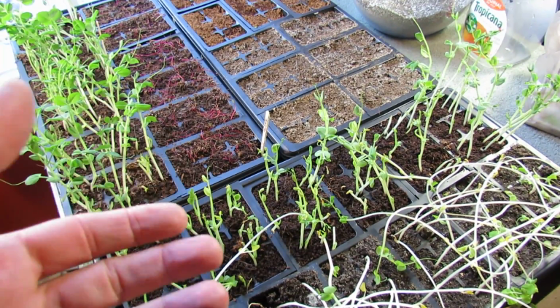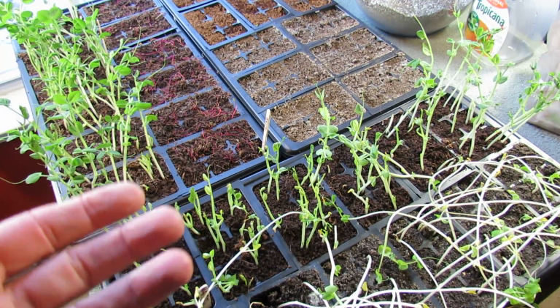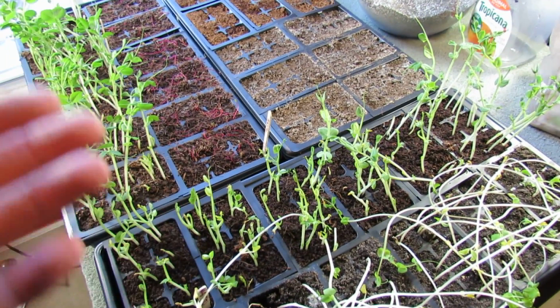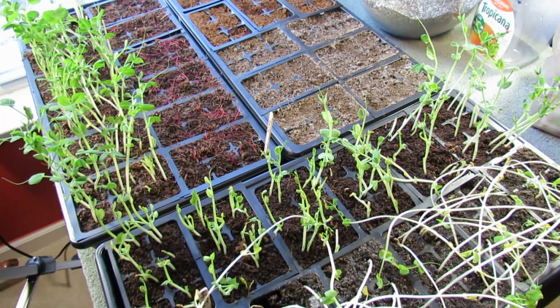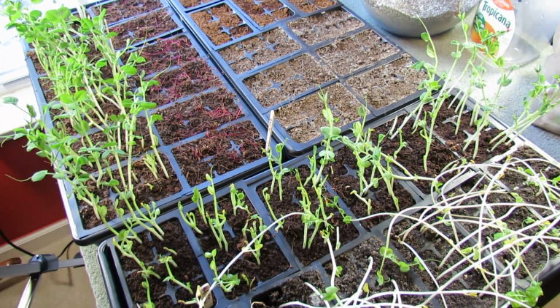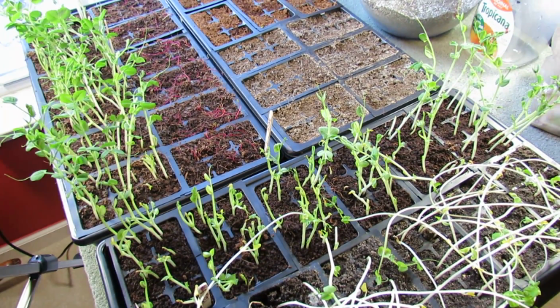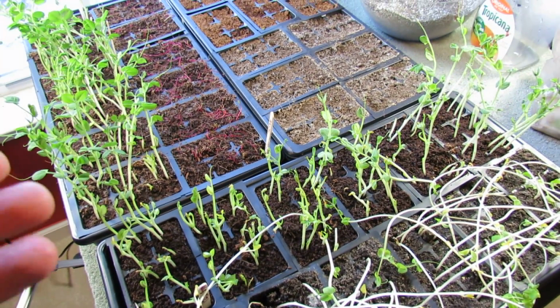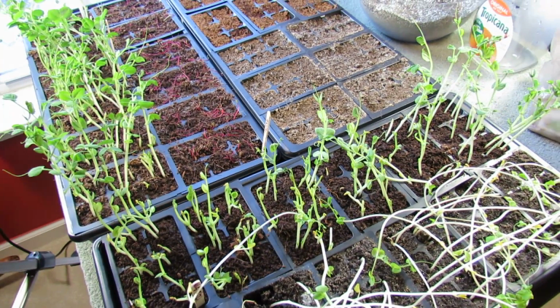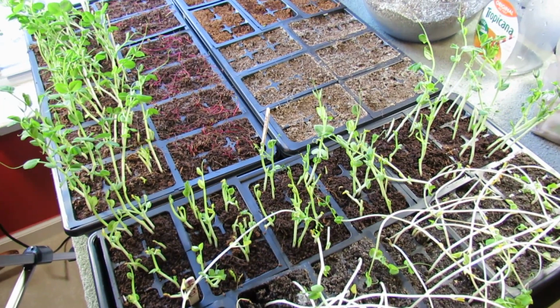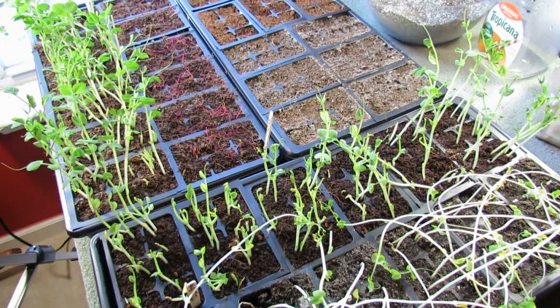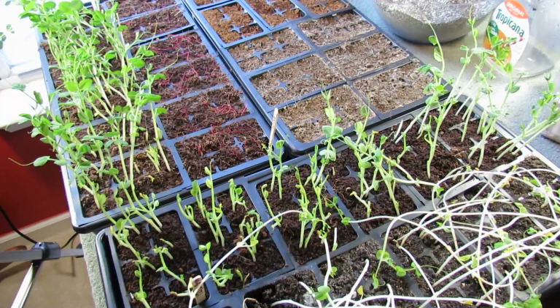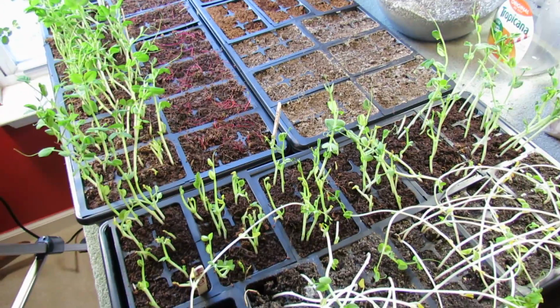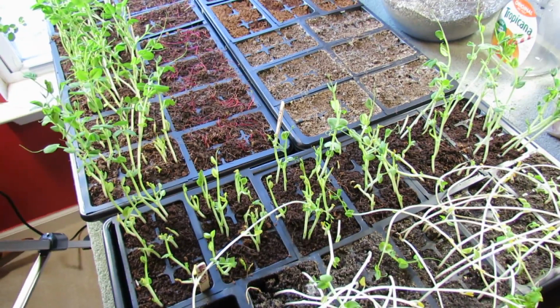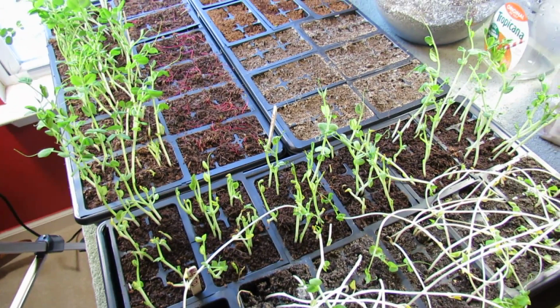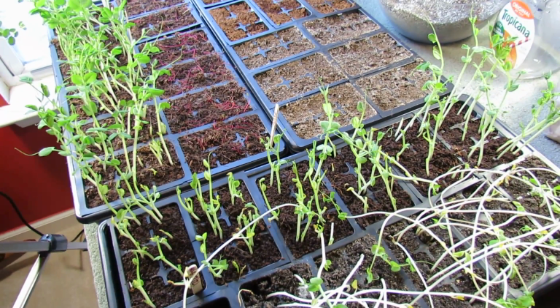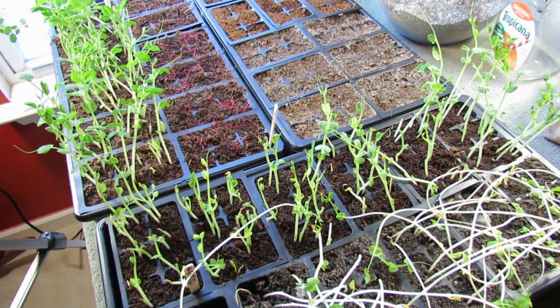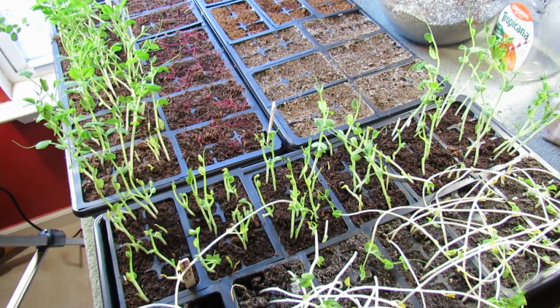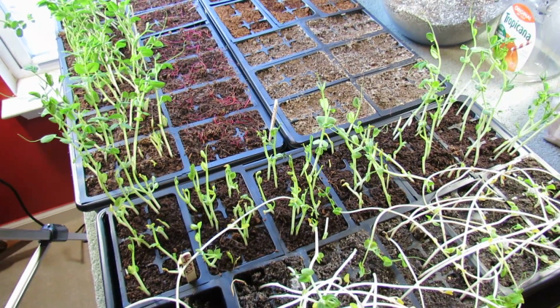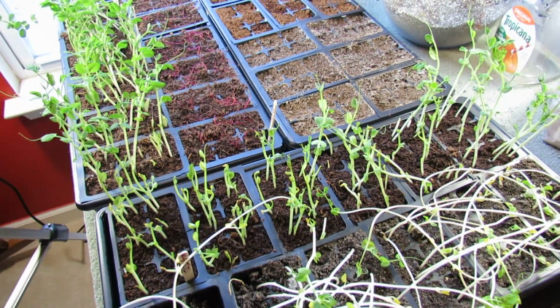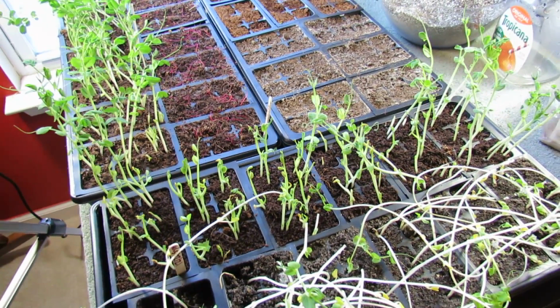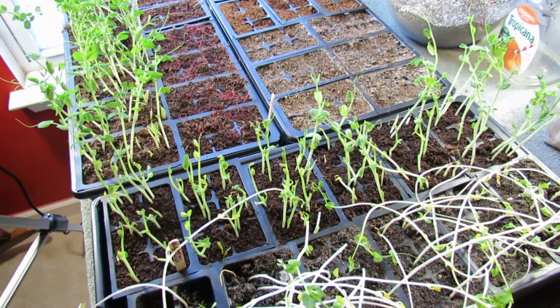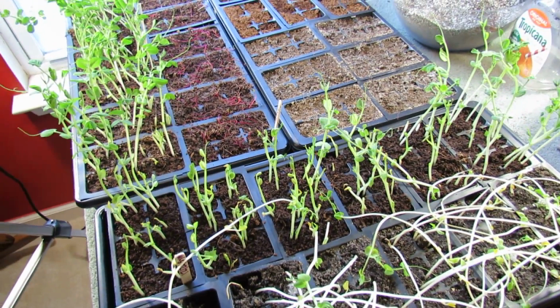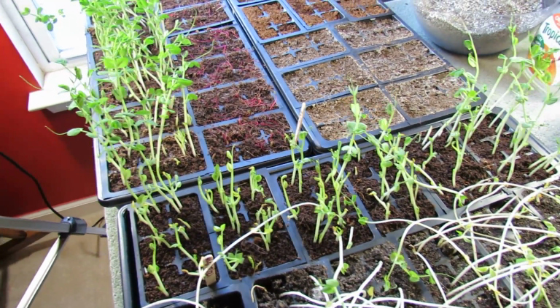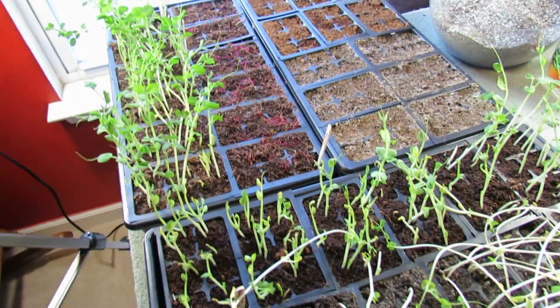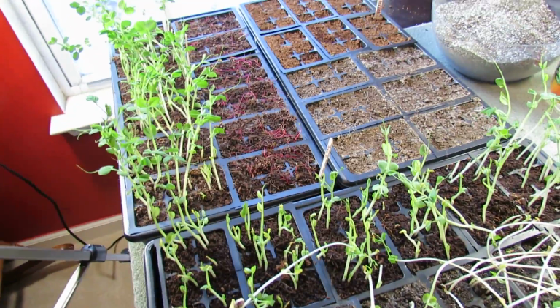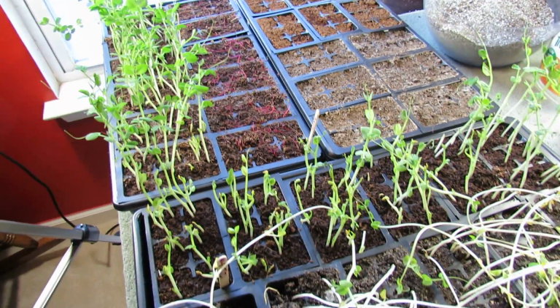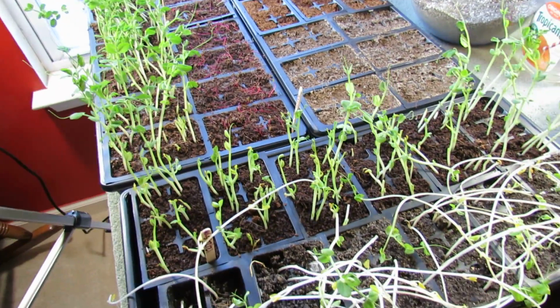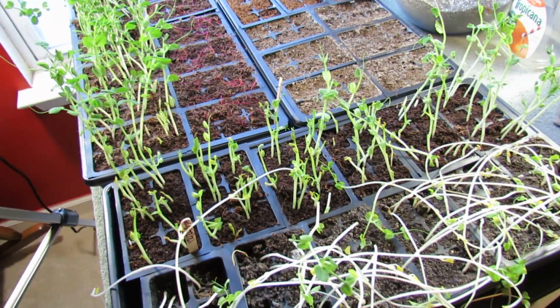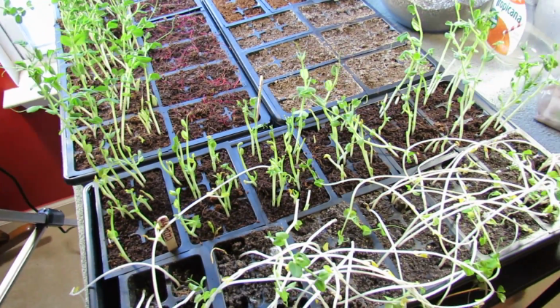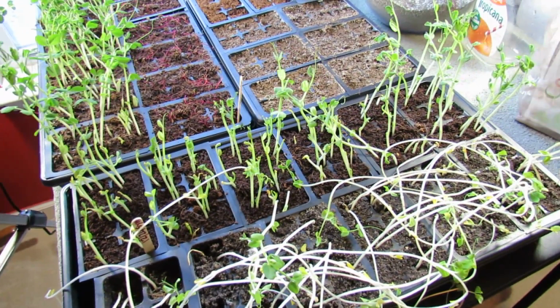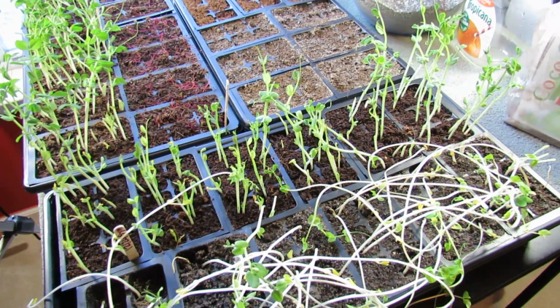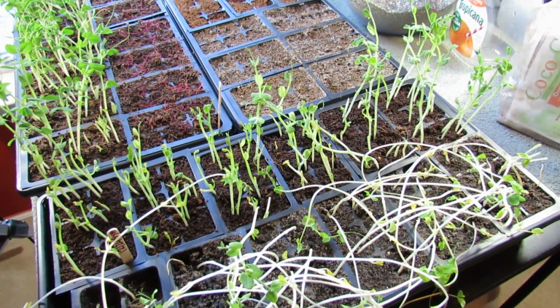And while it's doing that, it's getting overly tall, it's not developing its leaves quick enough, and it becomes spindly, weak, tall, thin, and it just doesn't look good. All these peas were actually an experiment on my other channel.